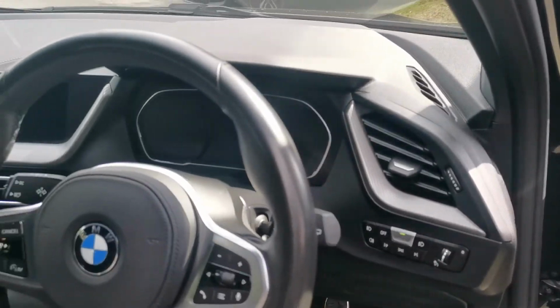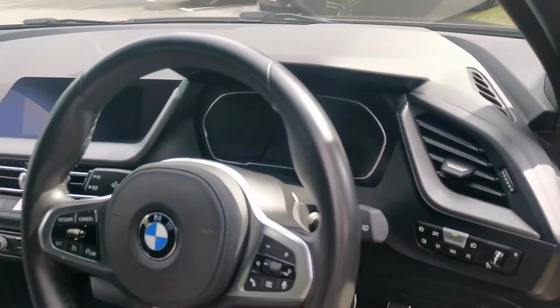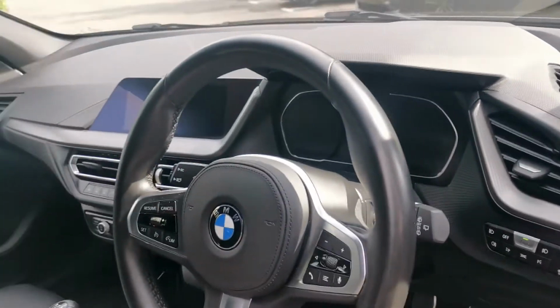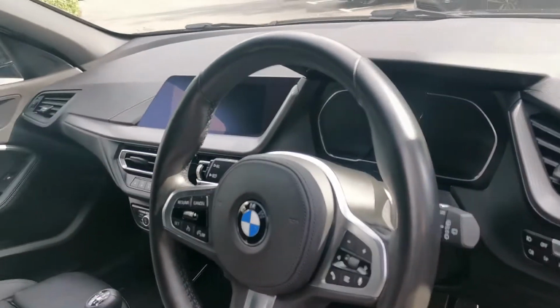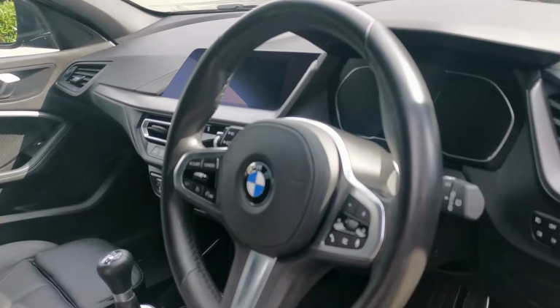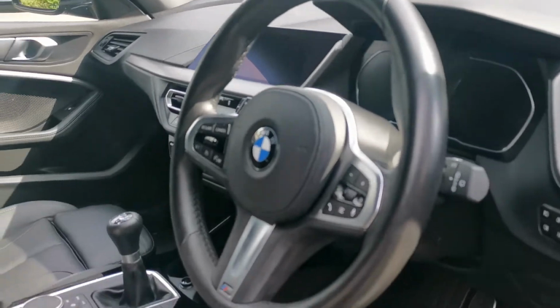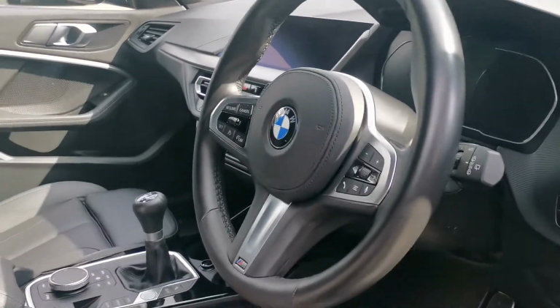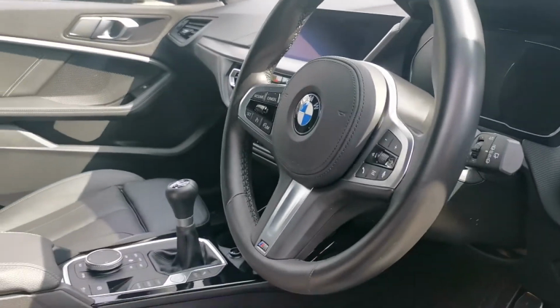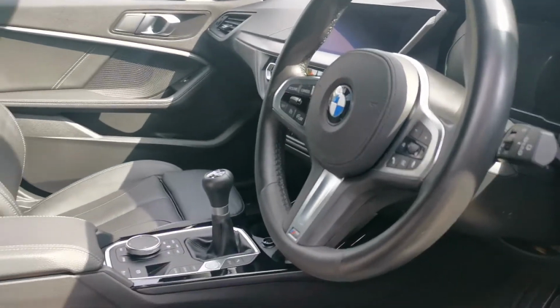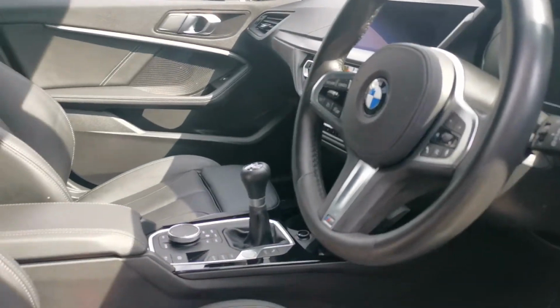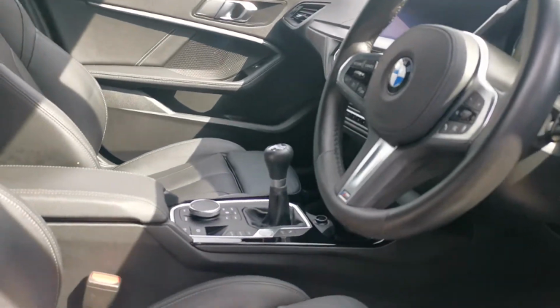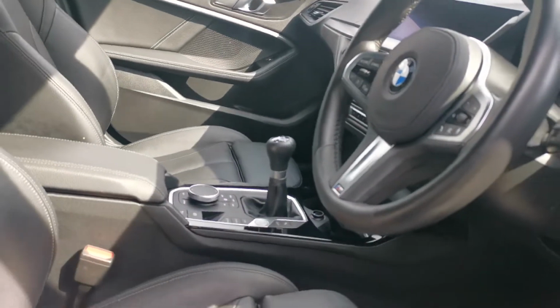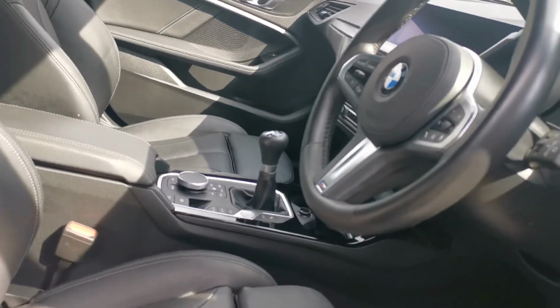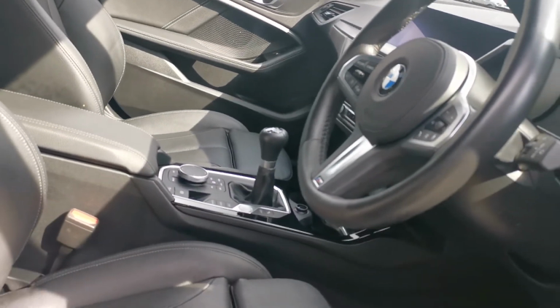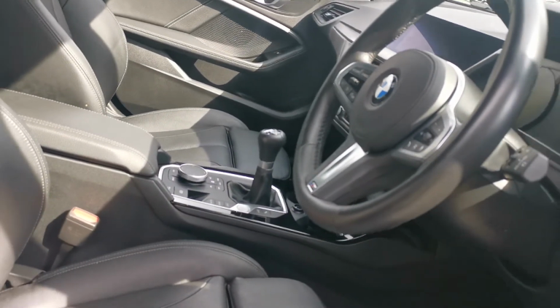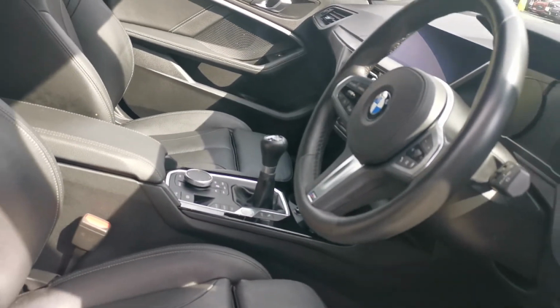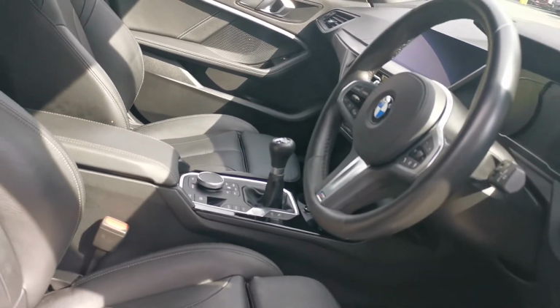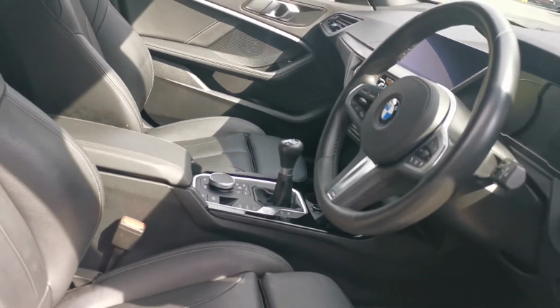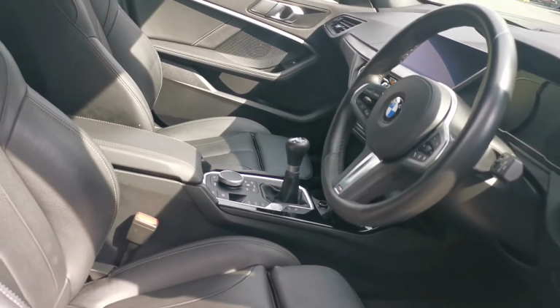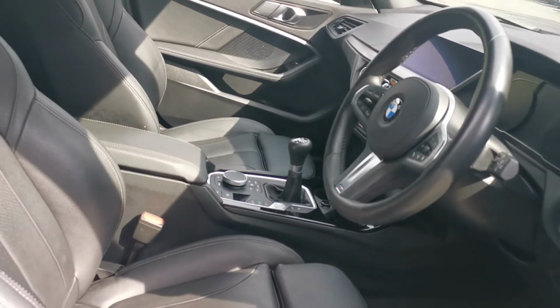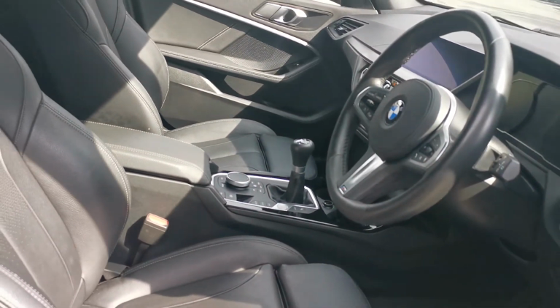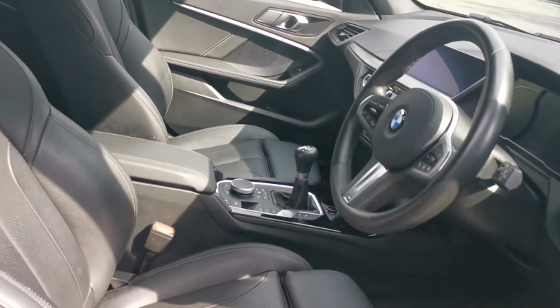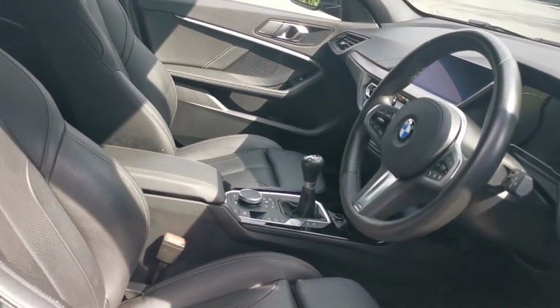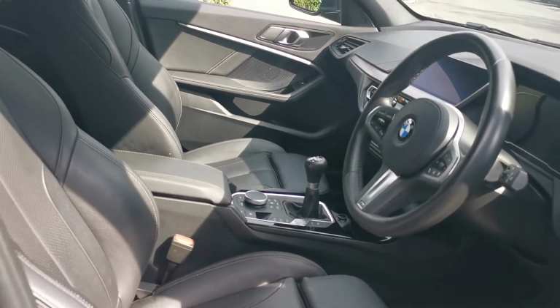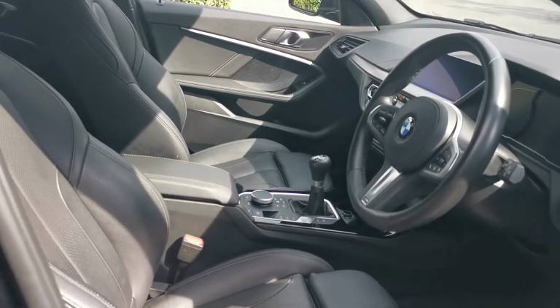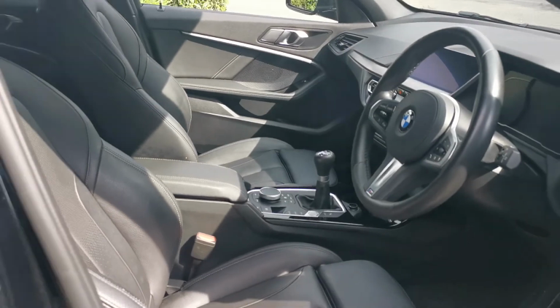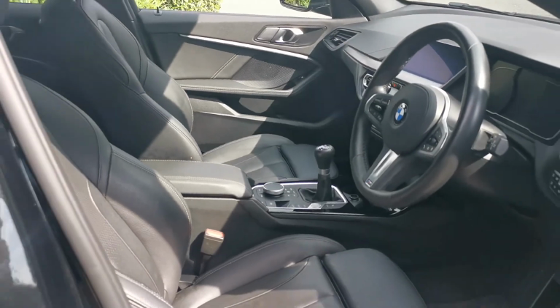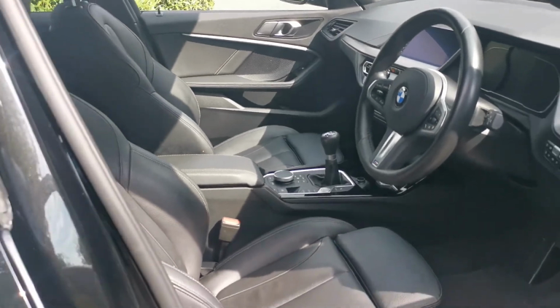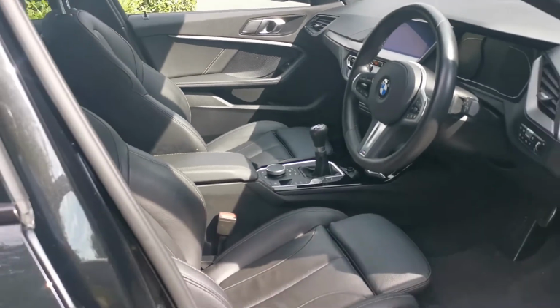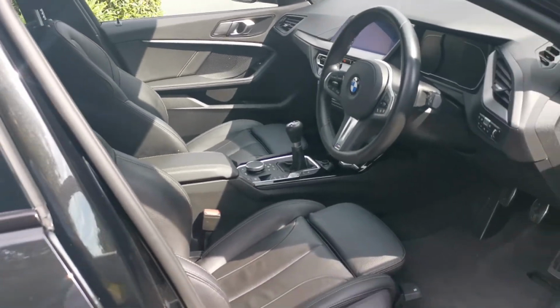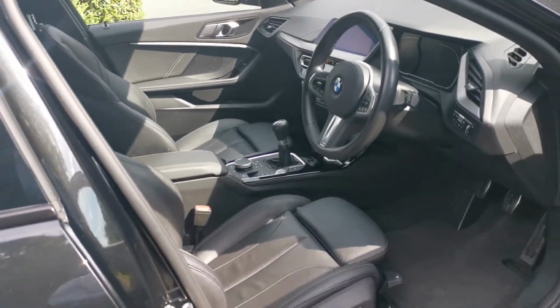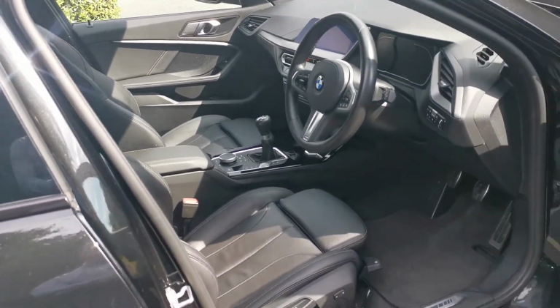In the M Sport version, we've got the M Sport seats with side bolster support and adjustment to help you get a very comfortable driving position.